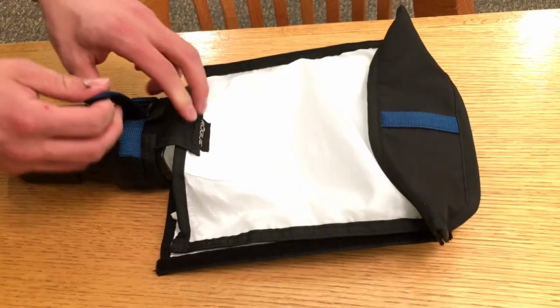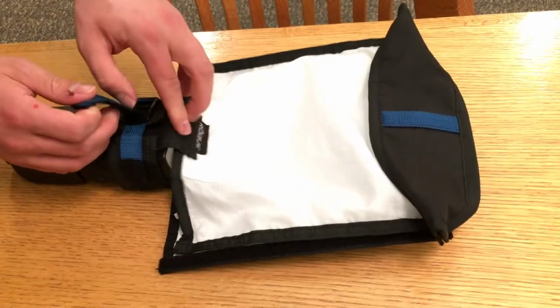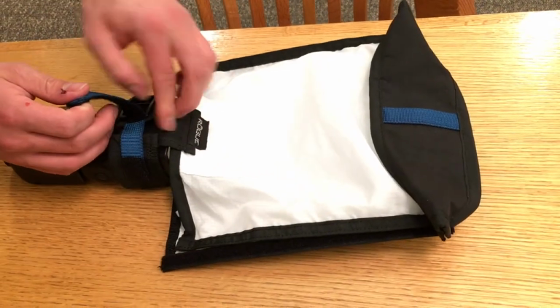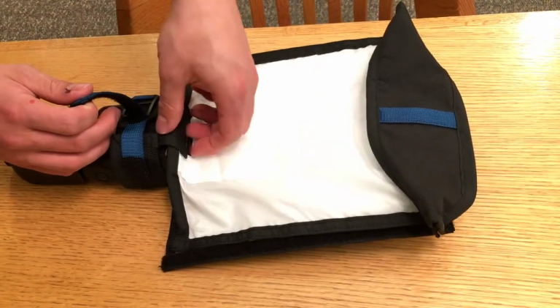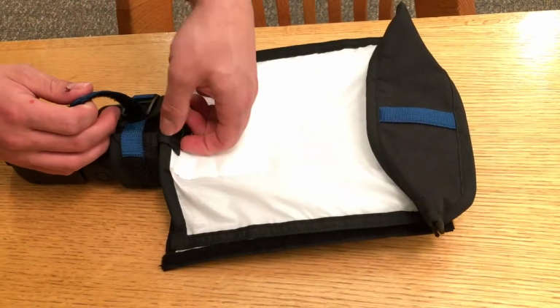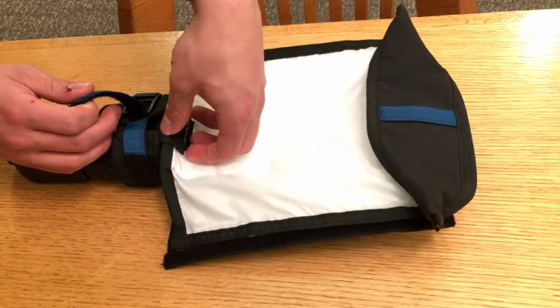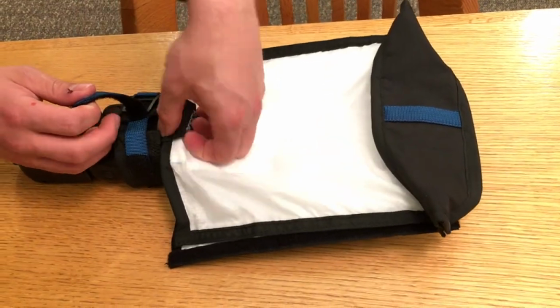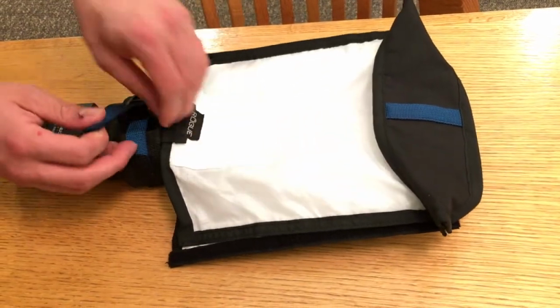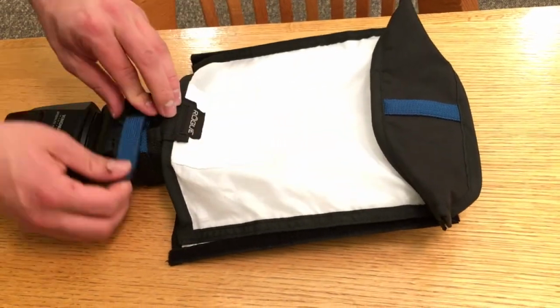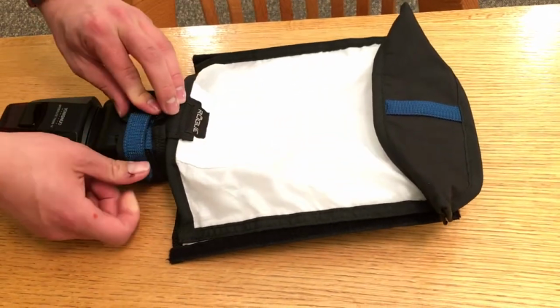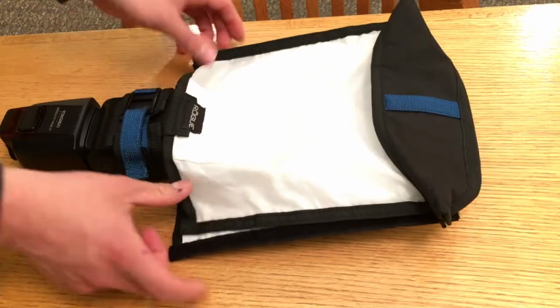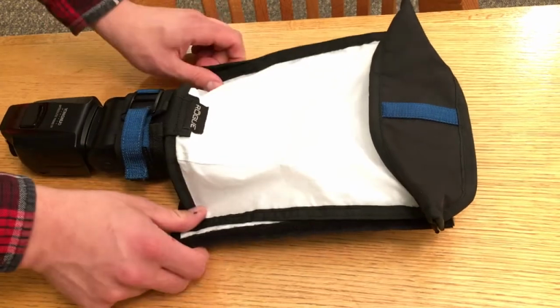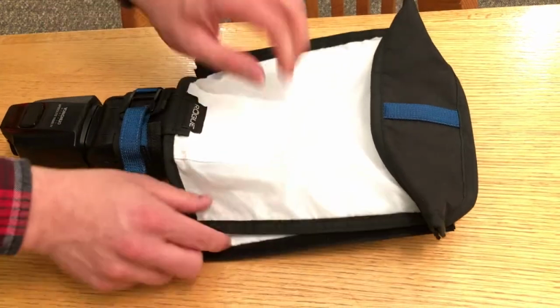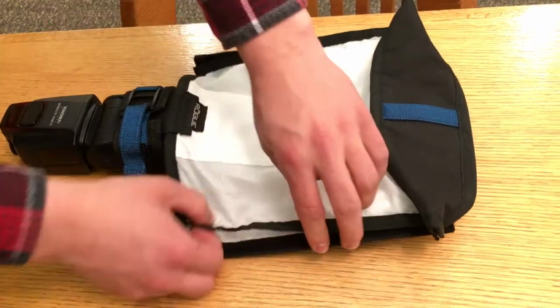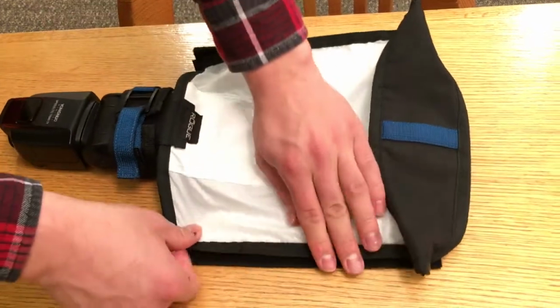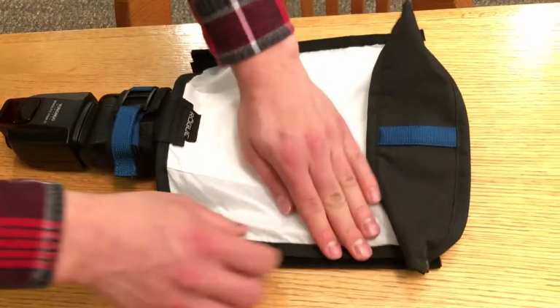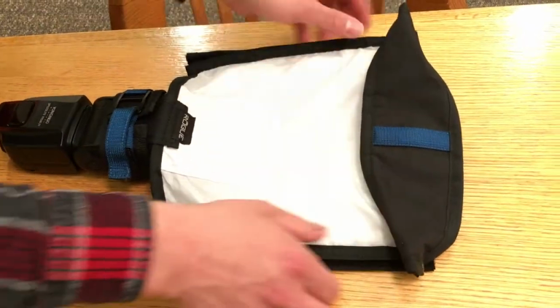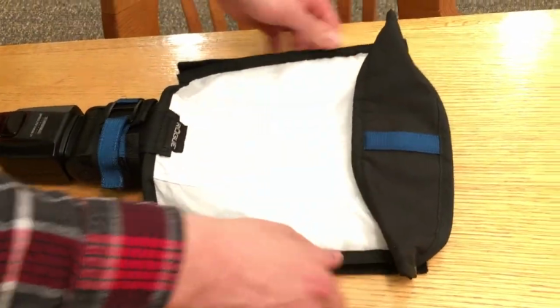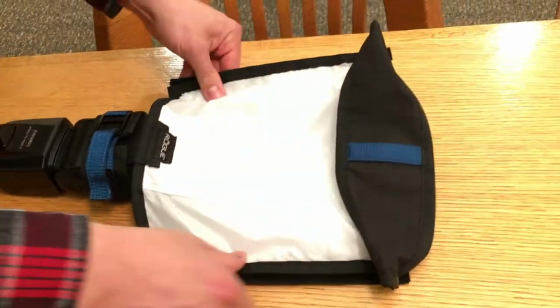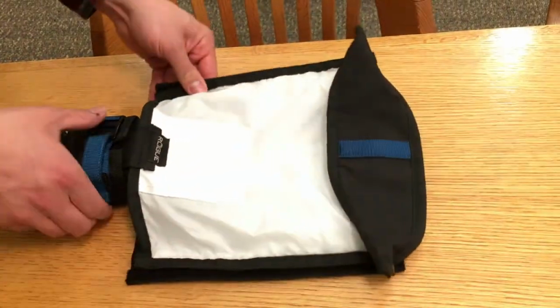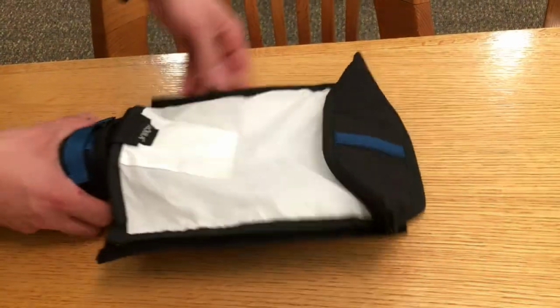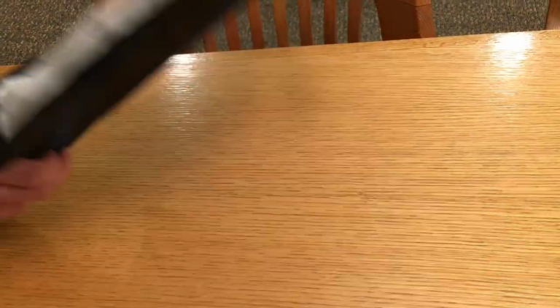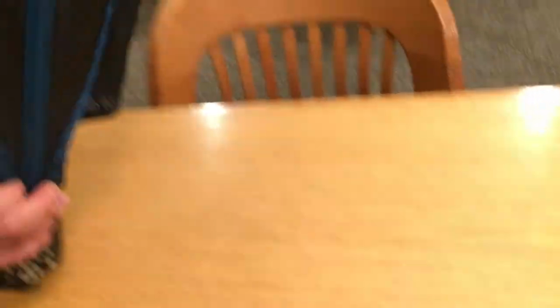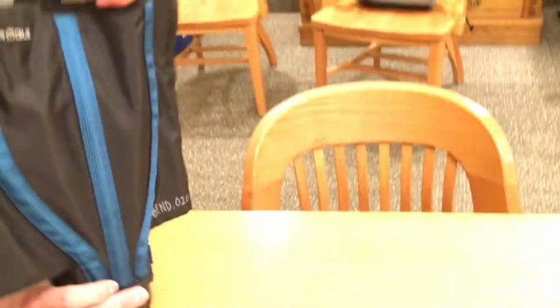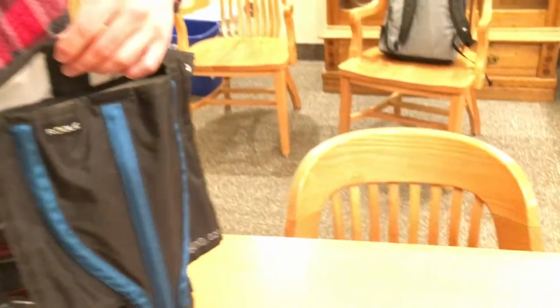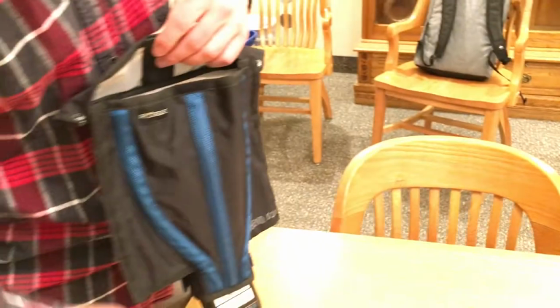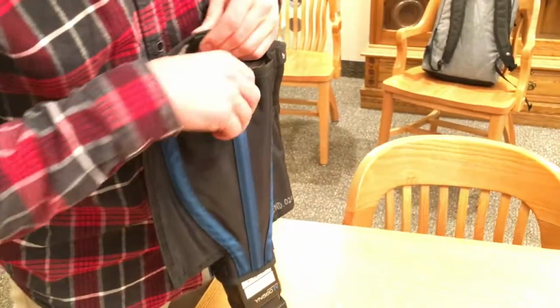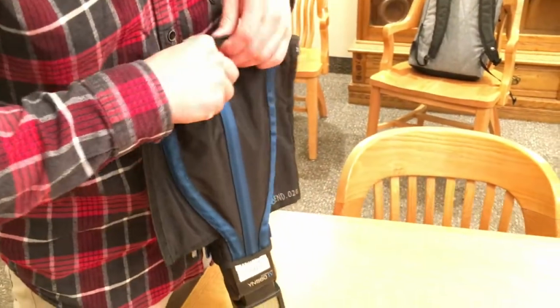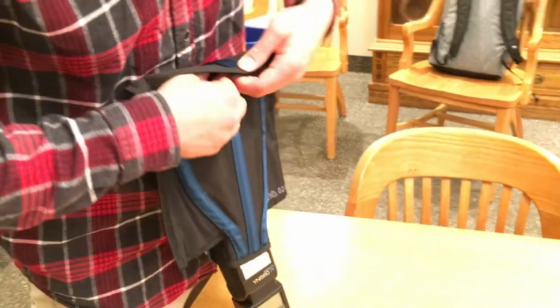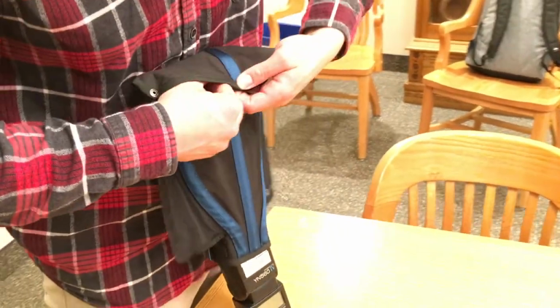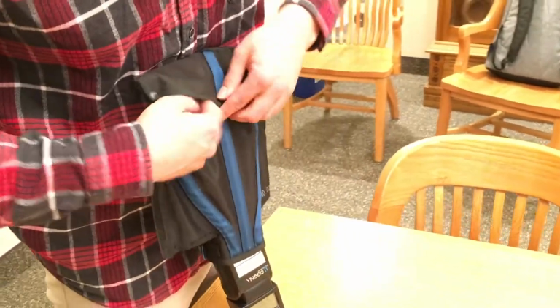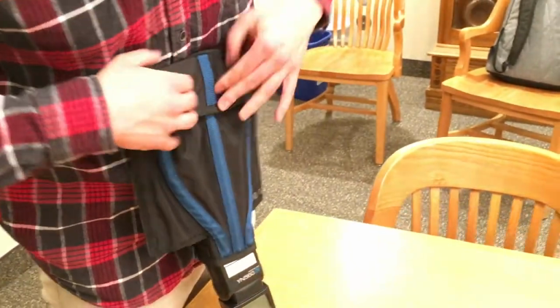Tighten up the Velcro like so. When you're doing this, you want to make sure that you capture all the light in here, and tighten up all the sides and make sure the Velcro is on there perfectly. And then at the top, there's another piece of Velcro, and you just attach that.